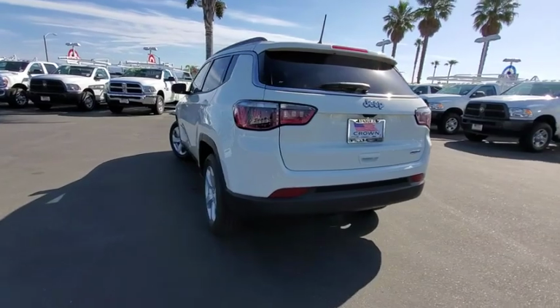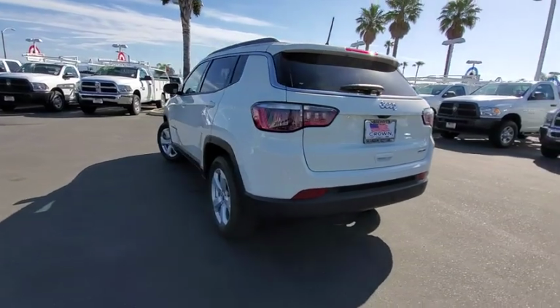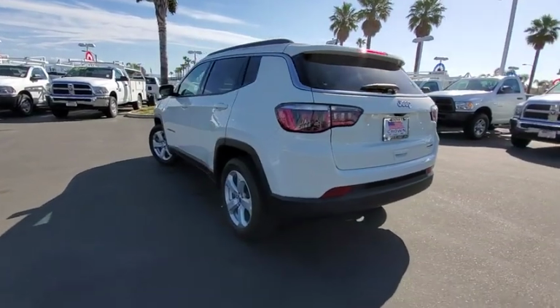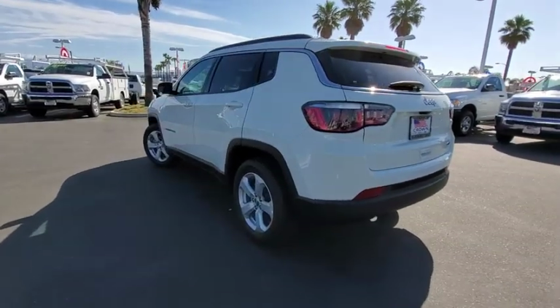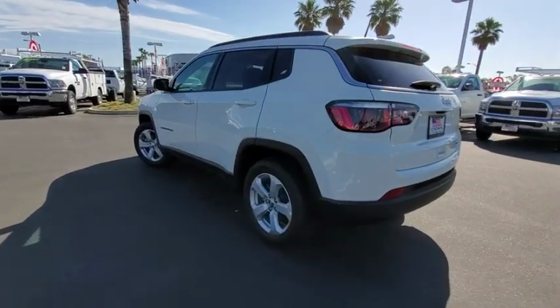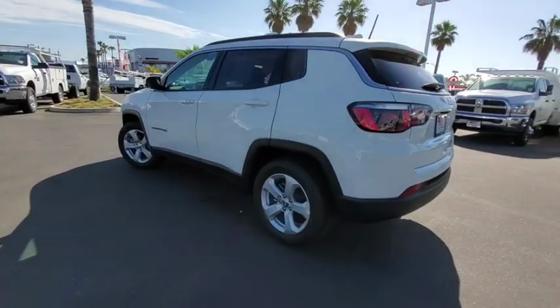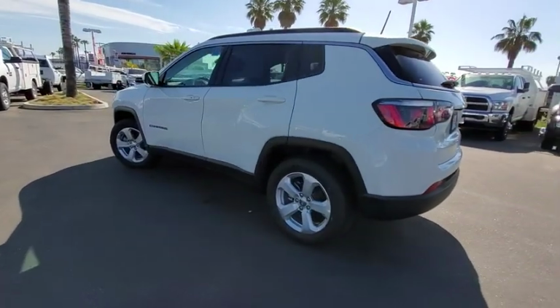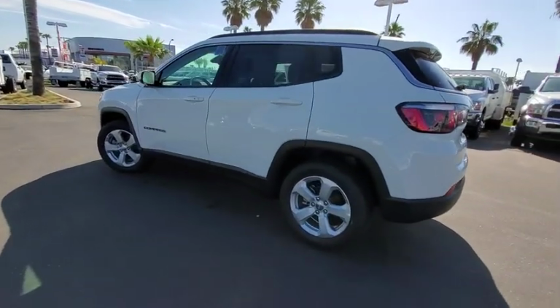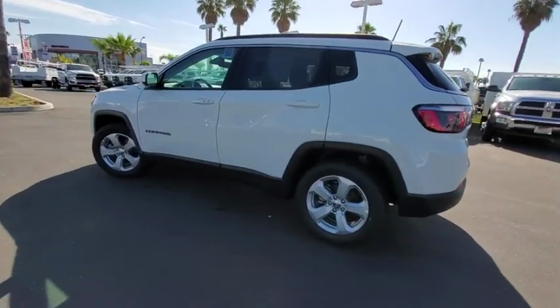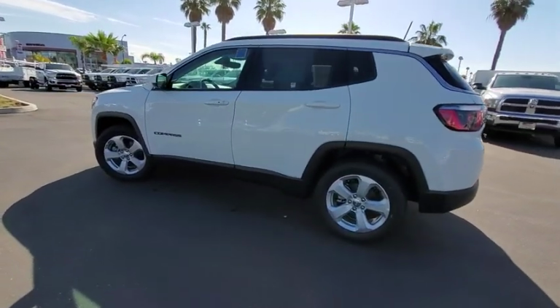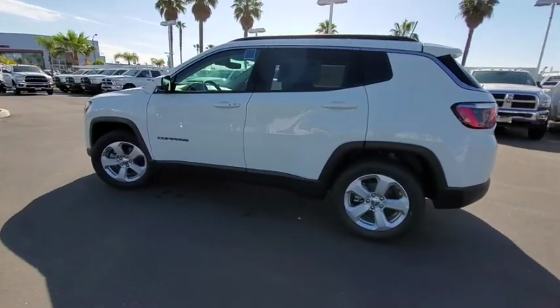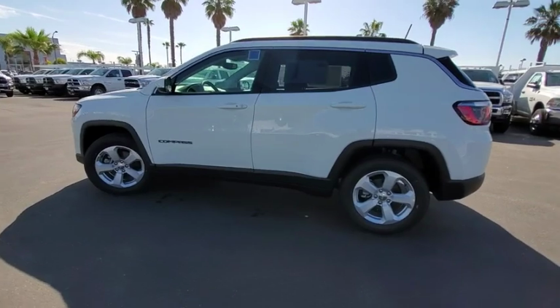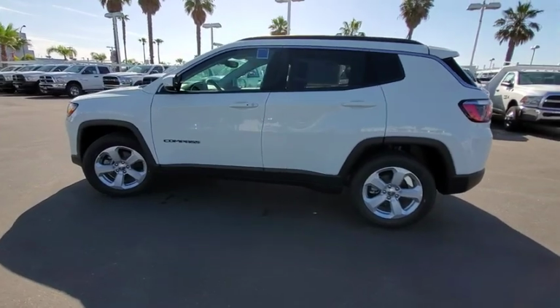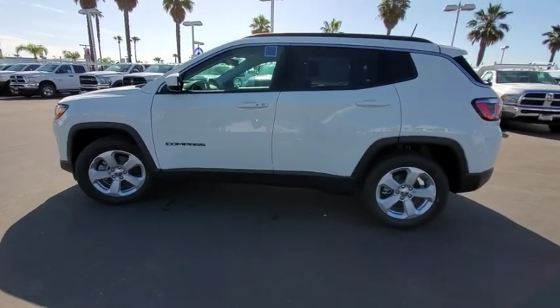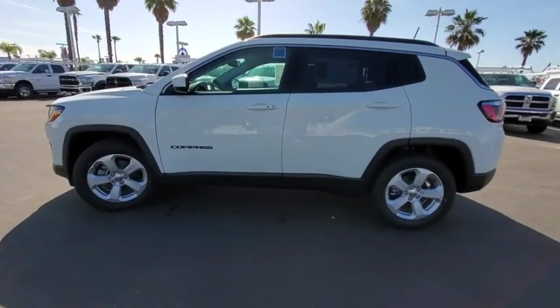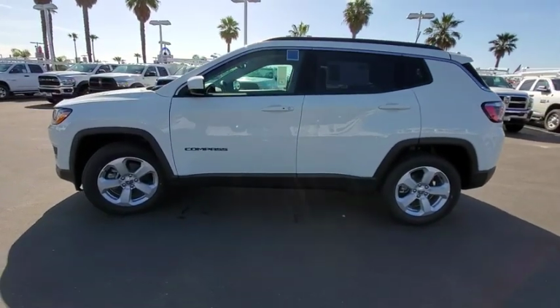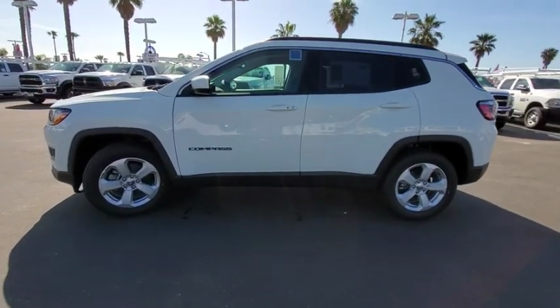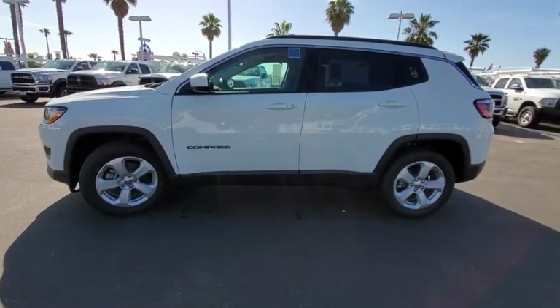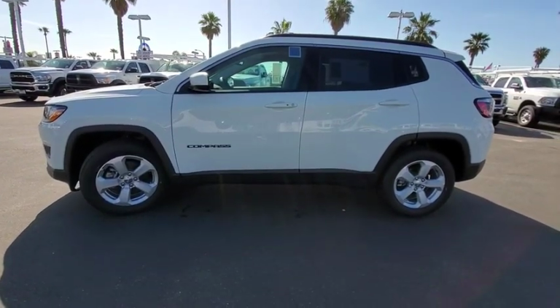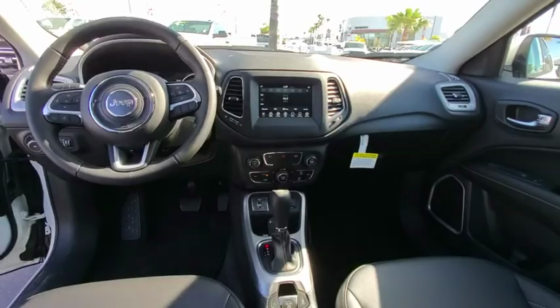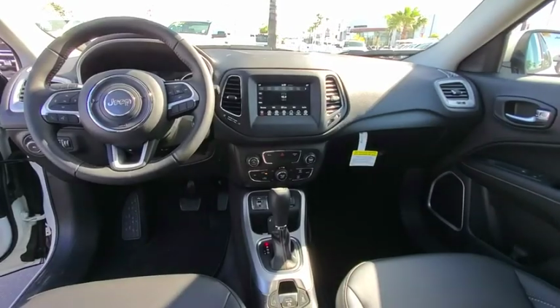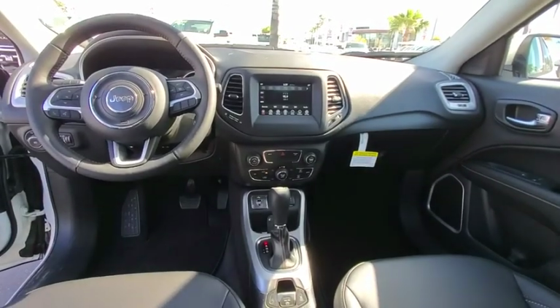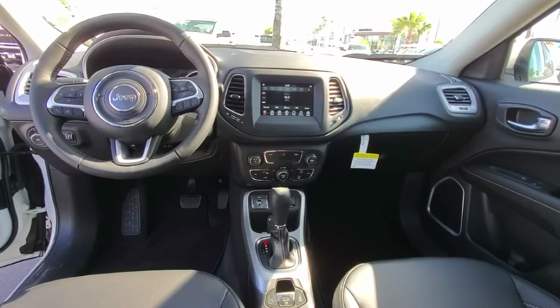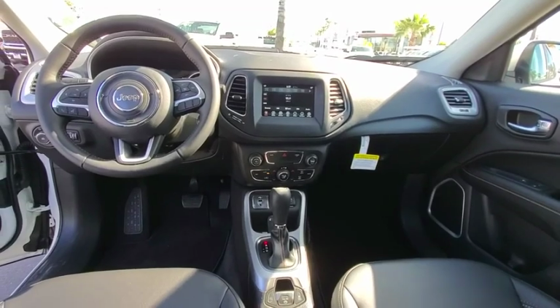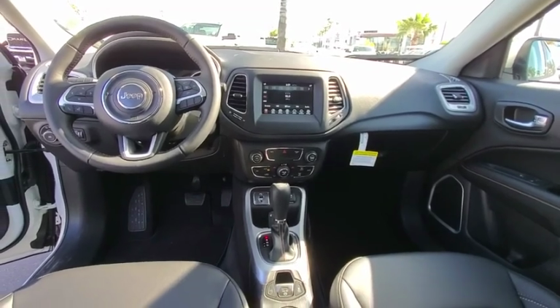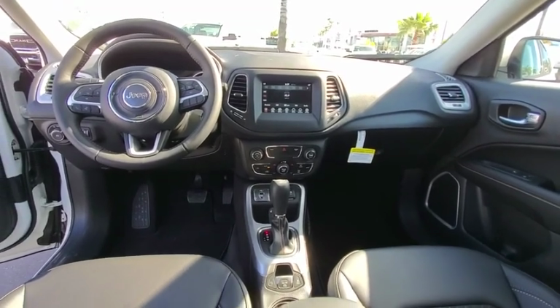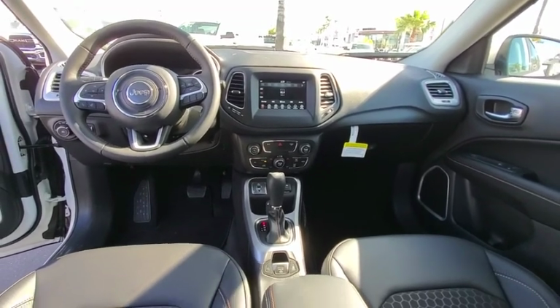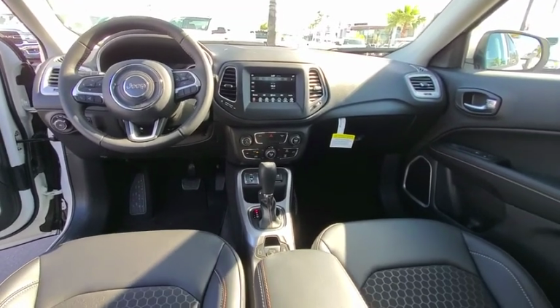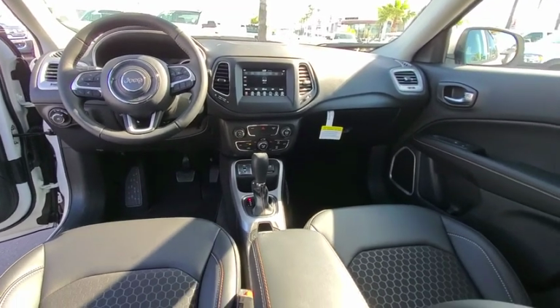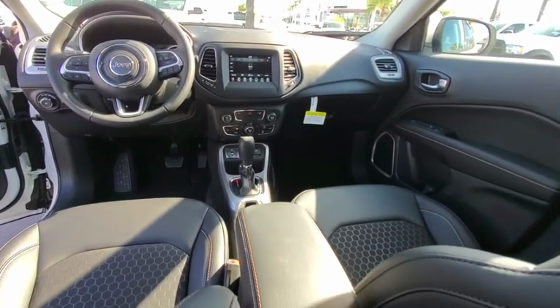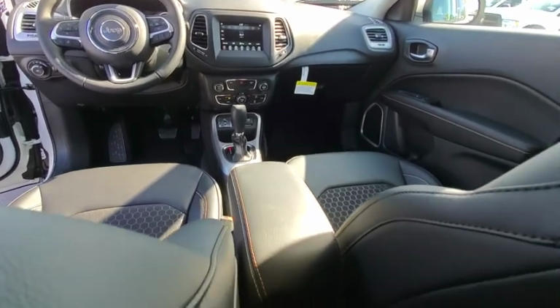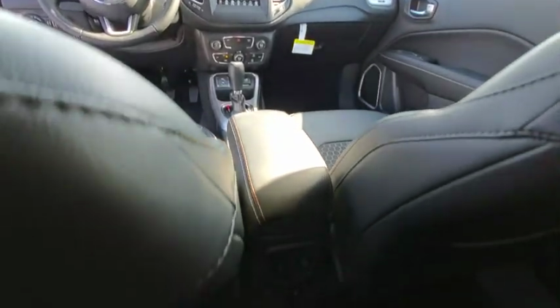Here are some of this vehicle's great options: backup camera, anti-lock braking system, steering wheel audio controls, stability control, traction control, keyless entry, Bluetooth, leather-wrapped steering wheel, power steering, adjustable steering wheel, keyless start.